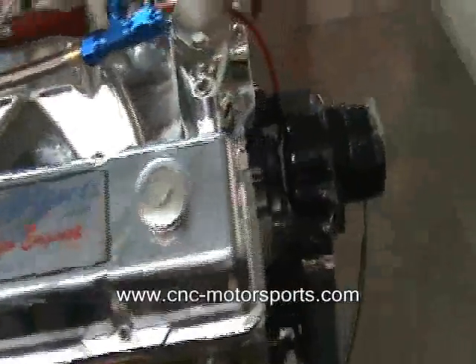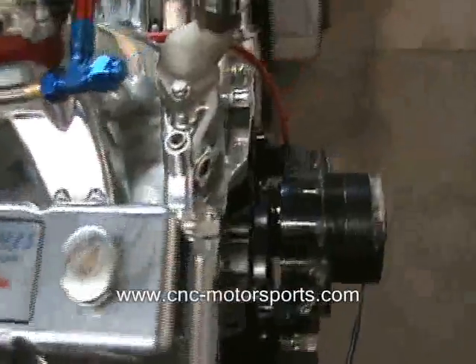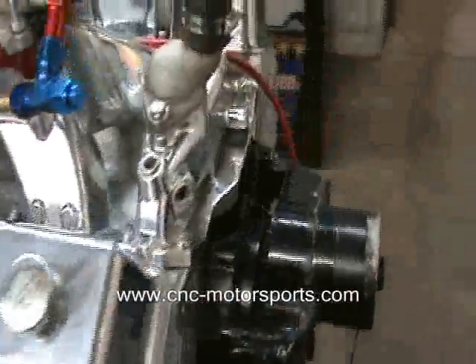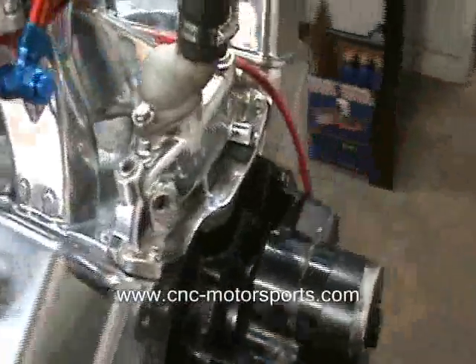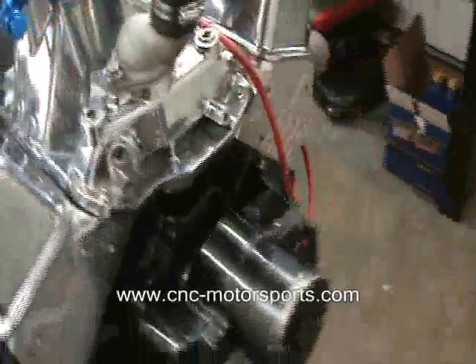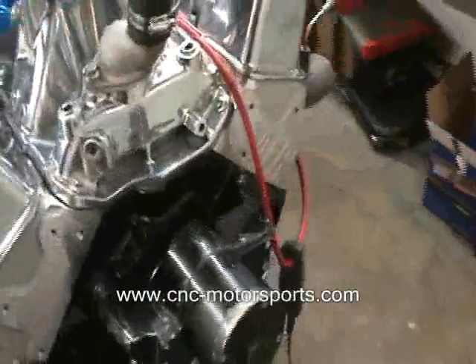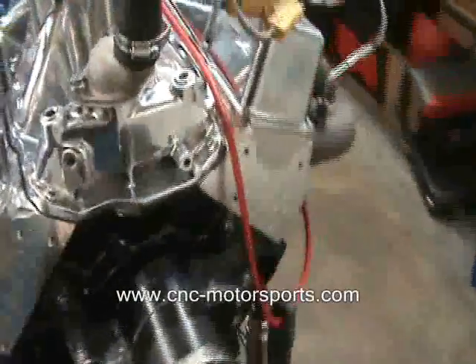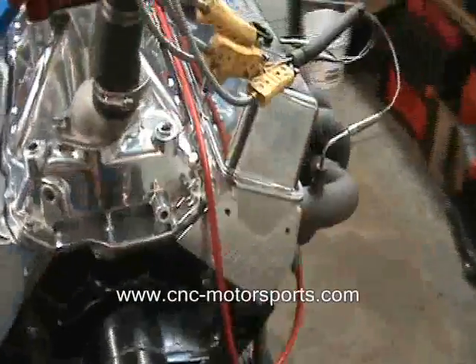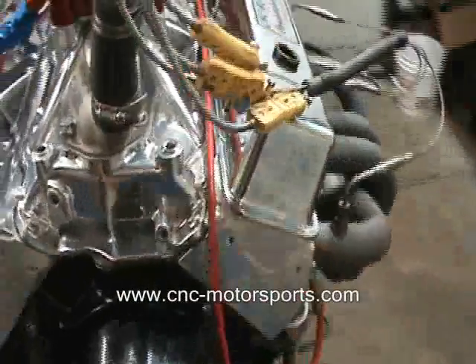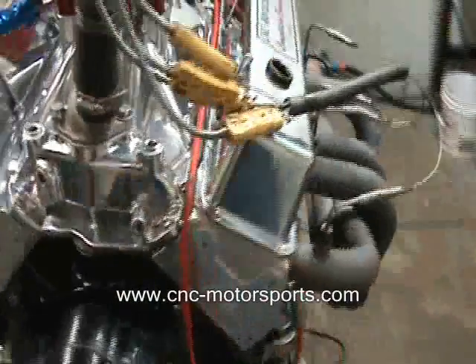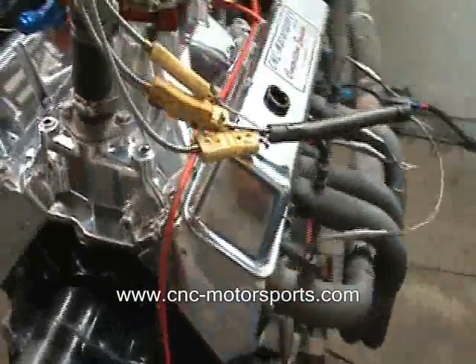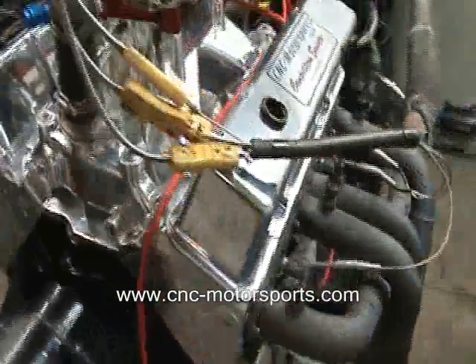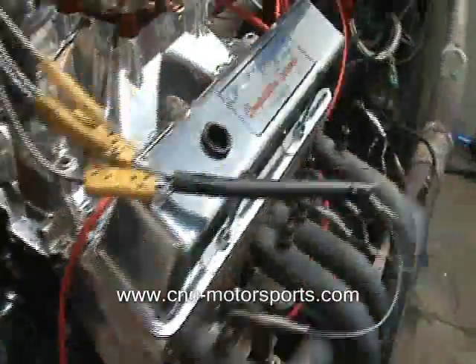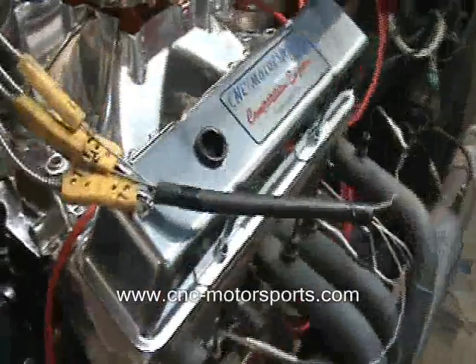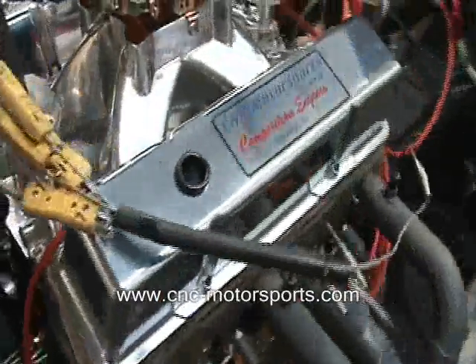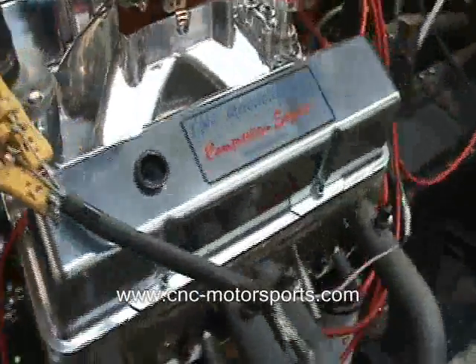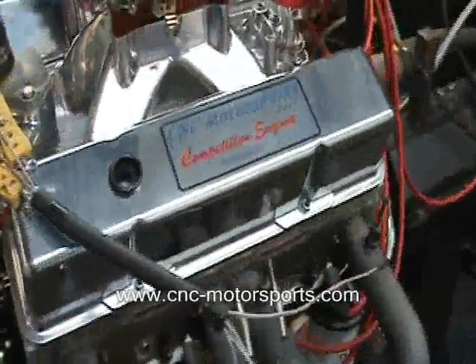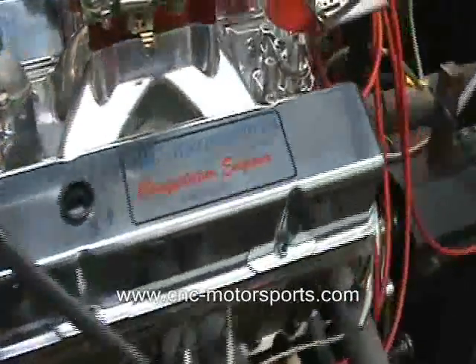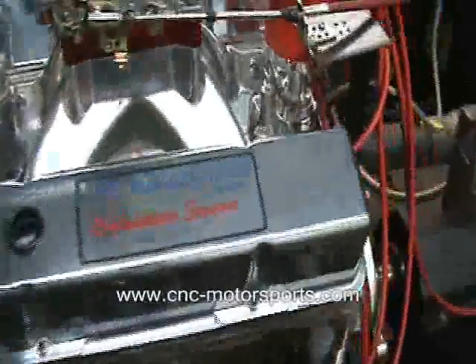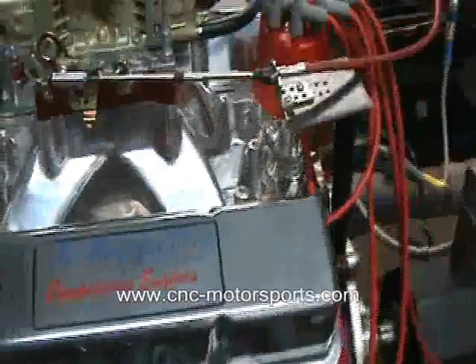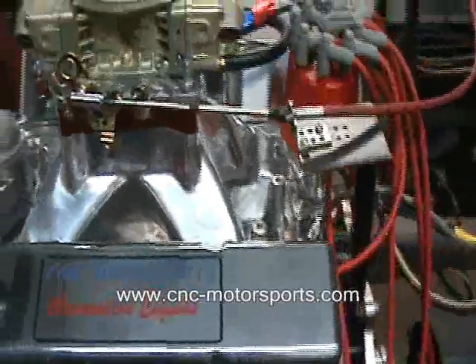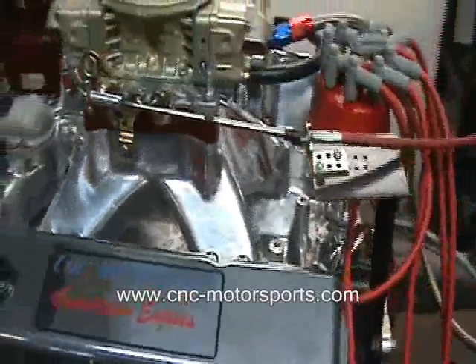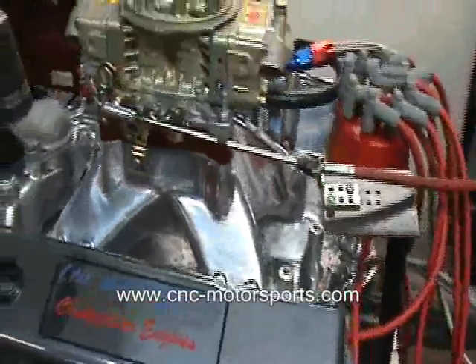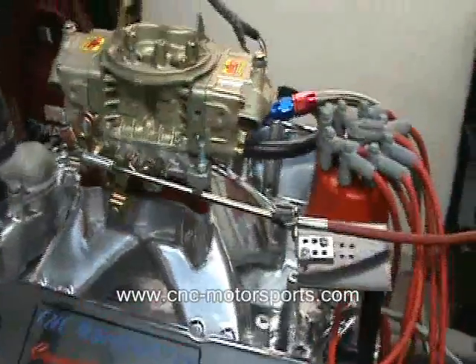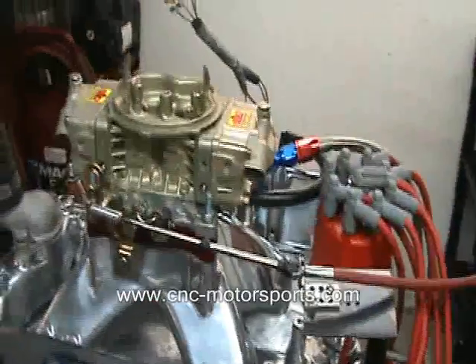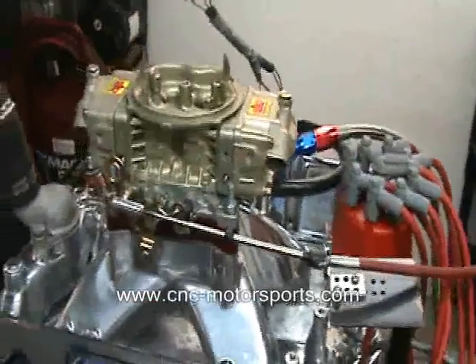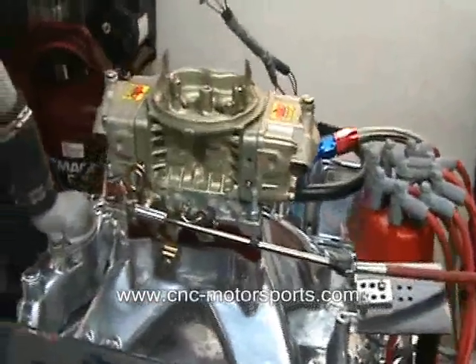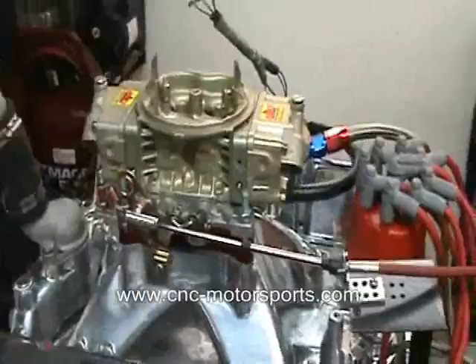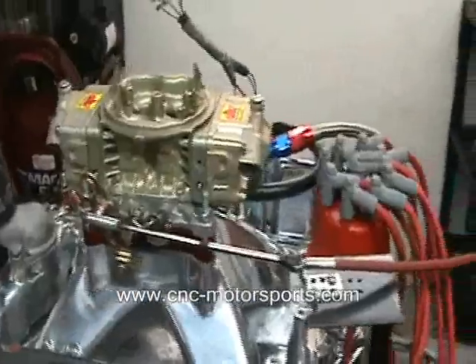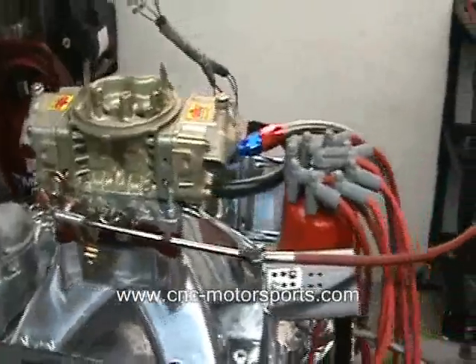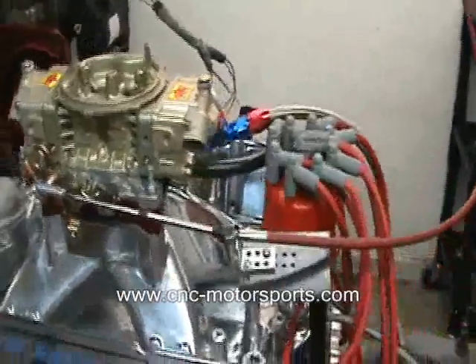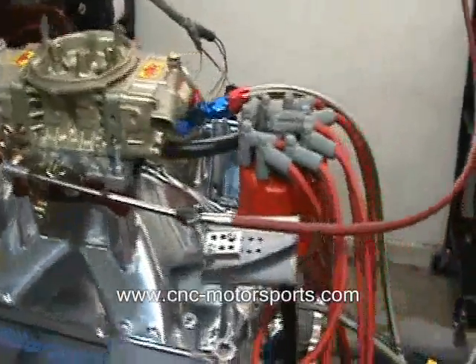This engine is currently producing 598 horsepower and 545 foot-pounds of torque. We always underrate them a little bit to give ourselves a little cushion.